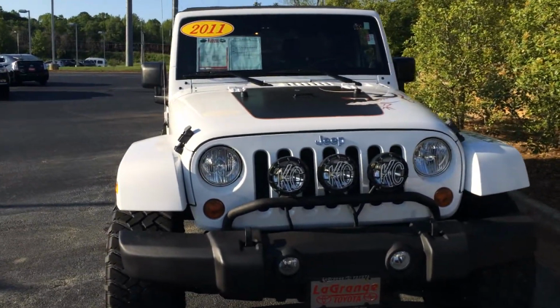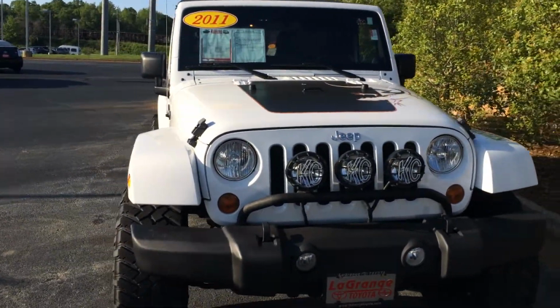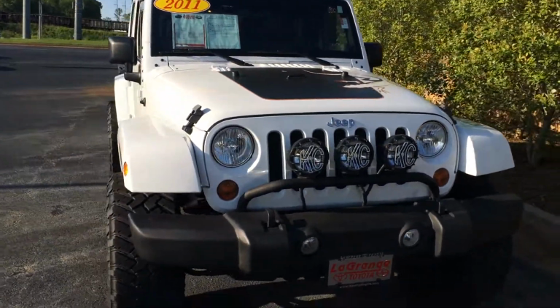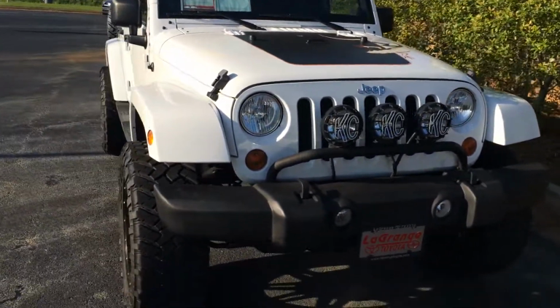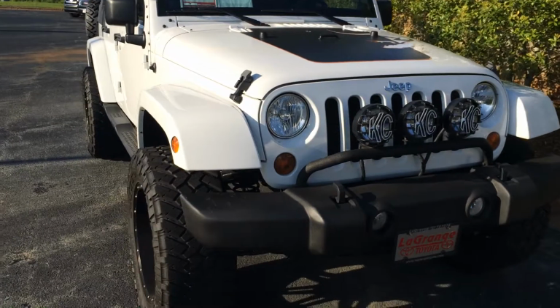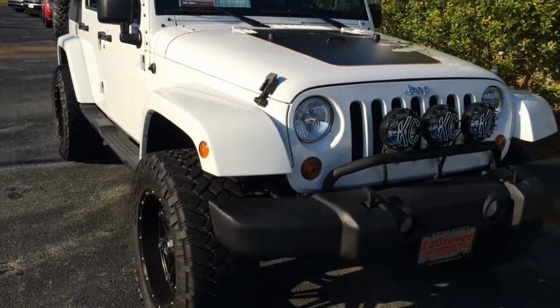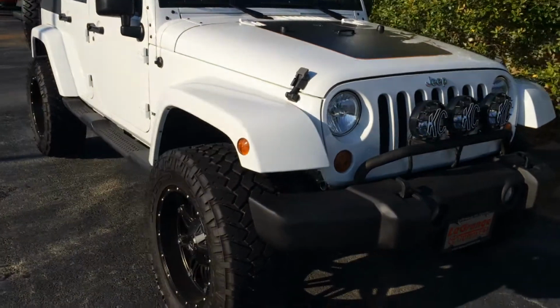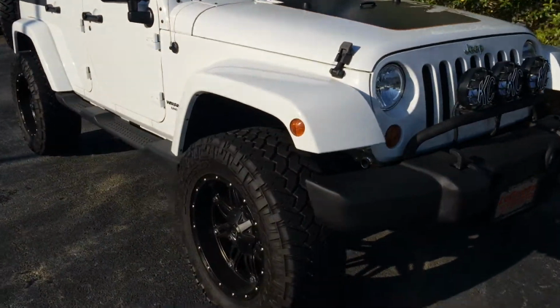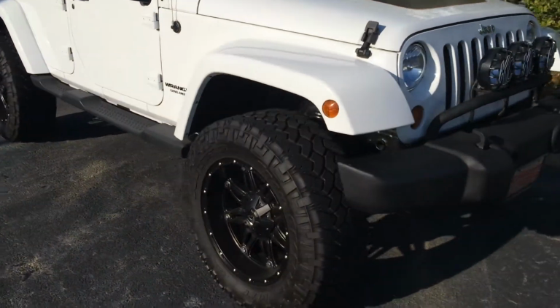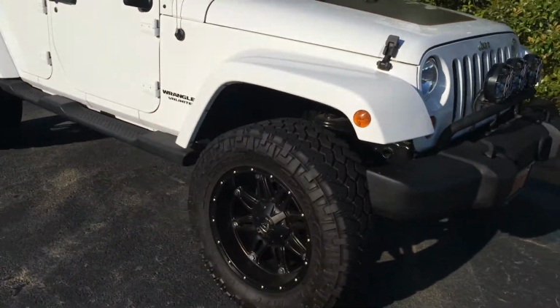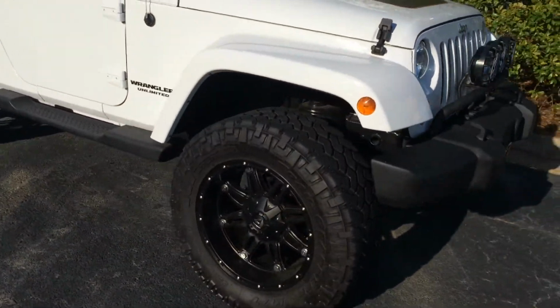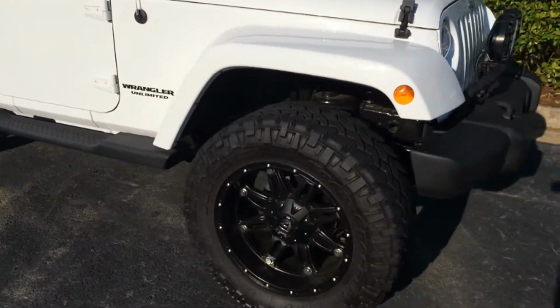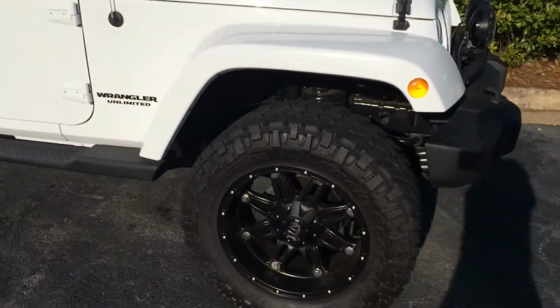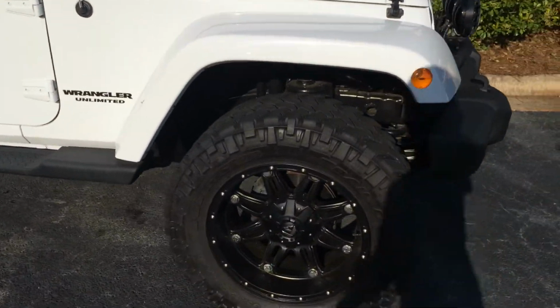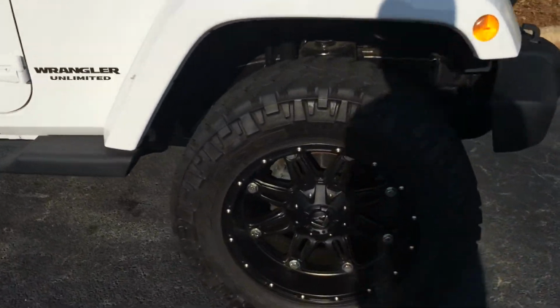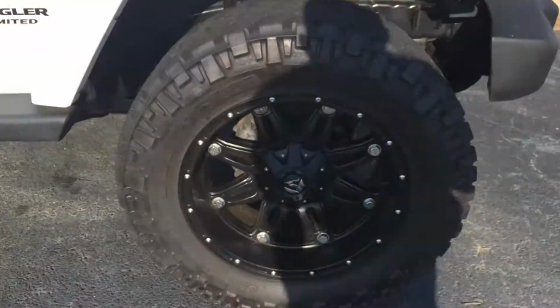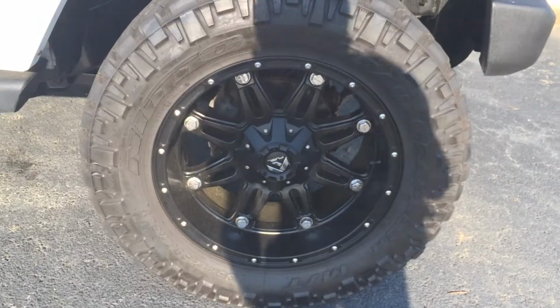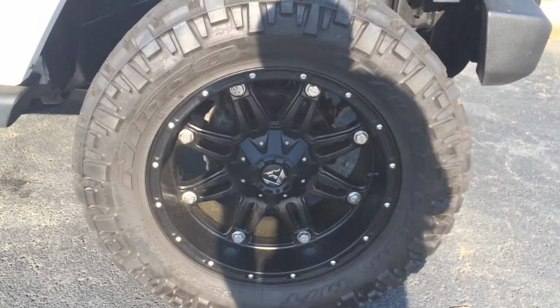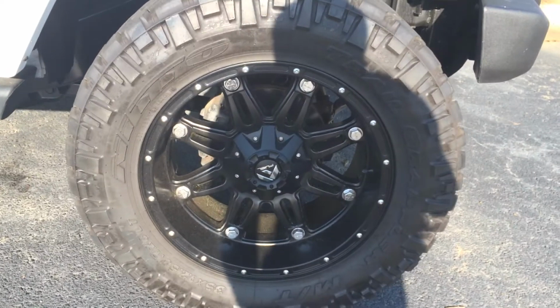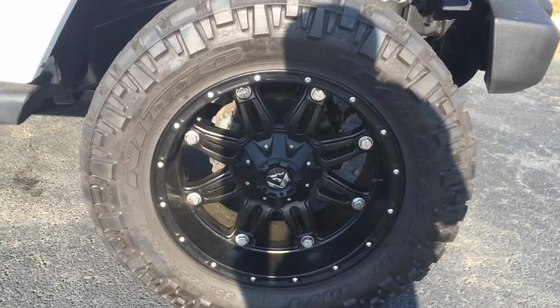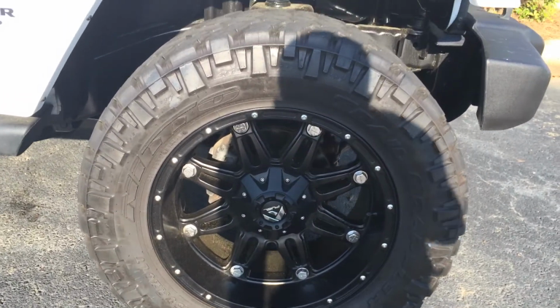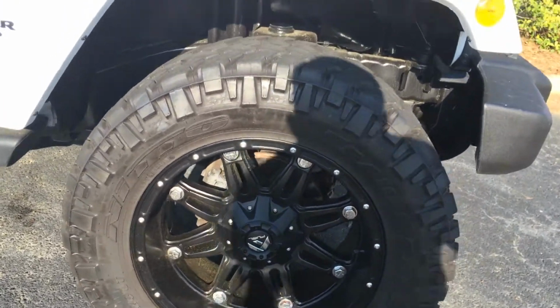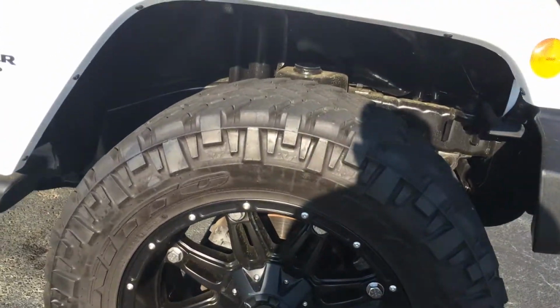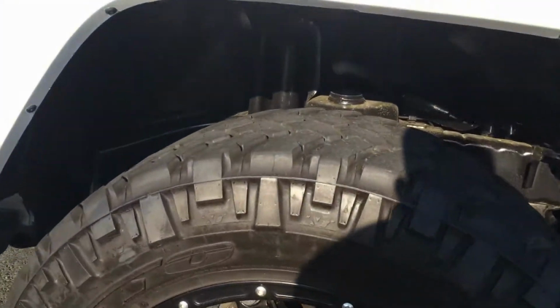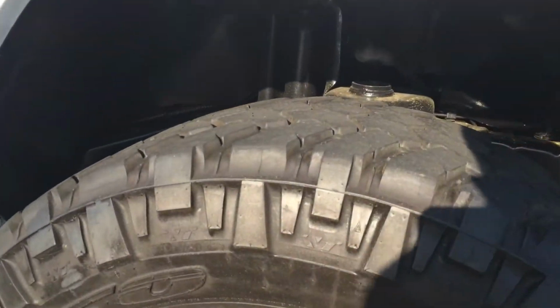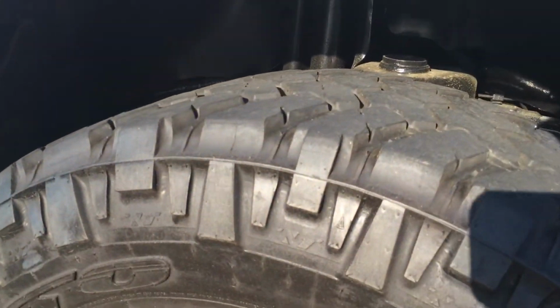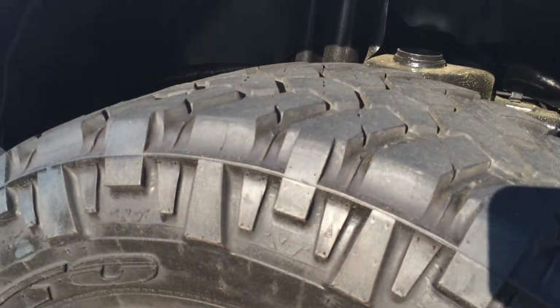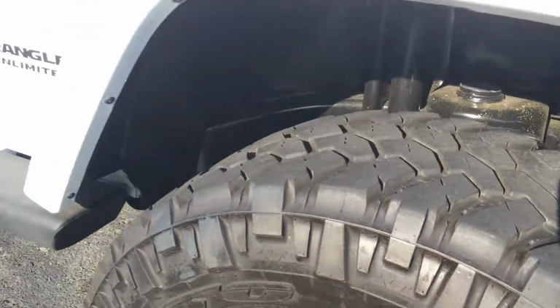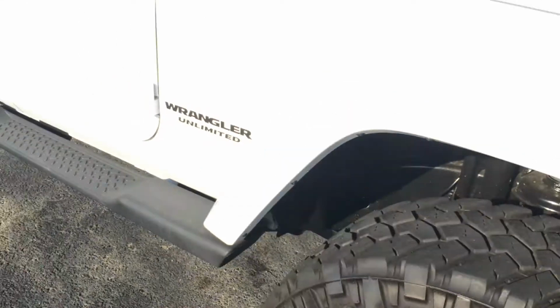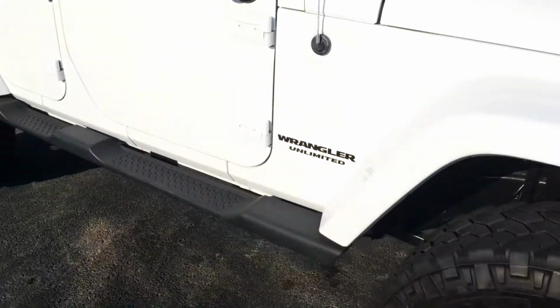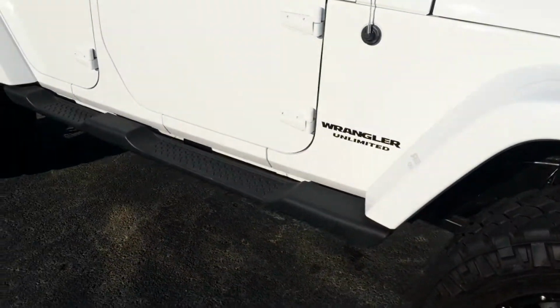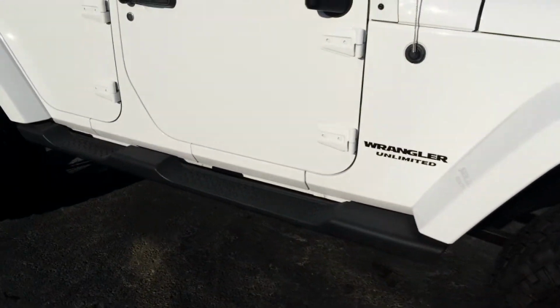KC fog lights, custom bumper, very sweet looking wheel and tire package. You can see that, tons of tread depth left in the tires as well. Running boards.